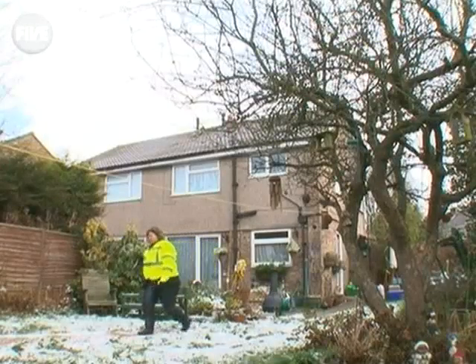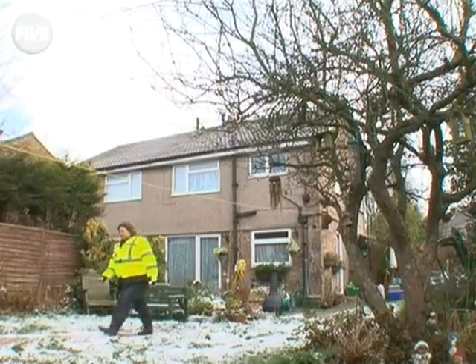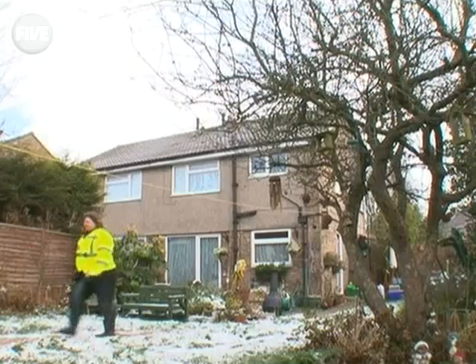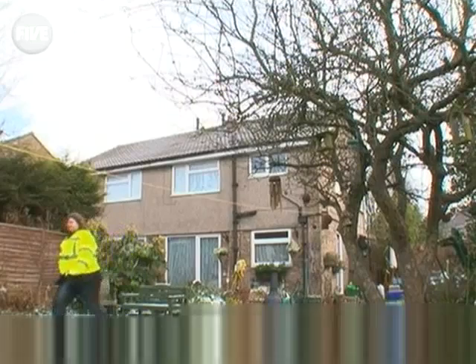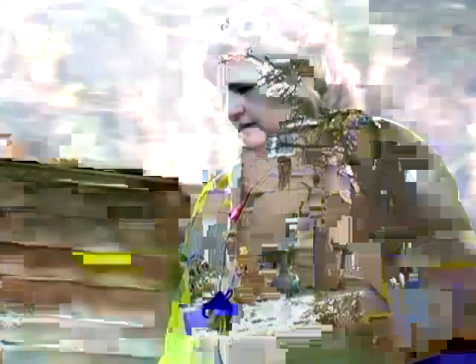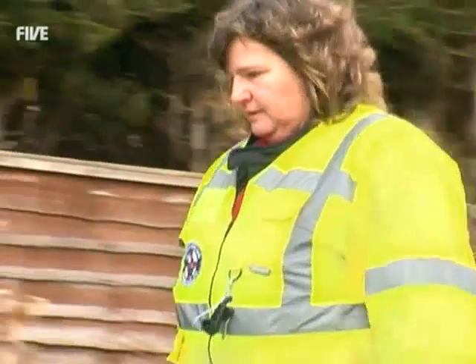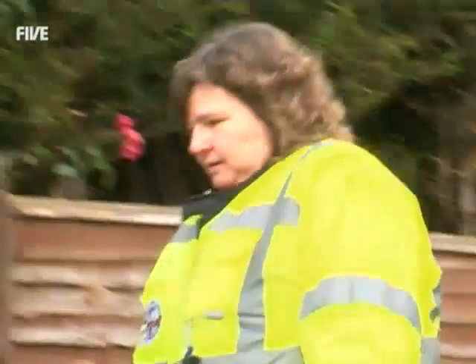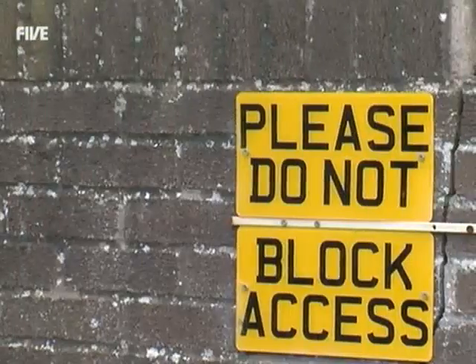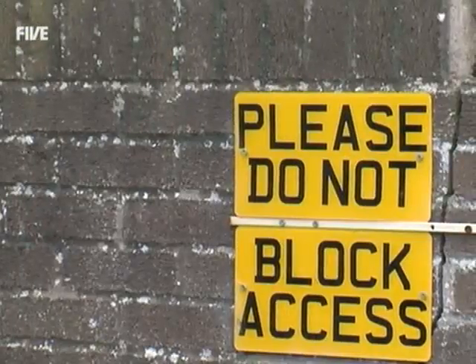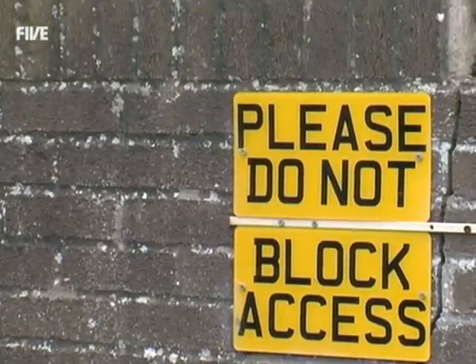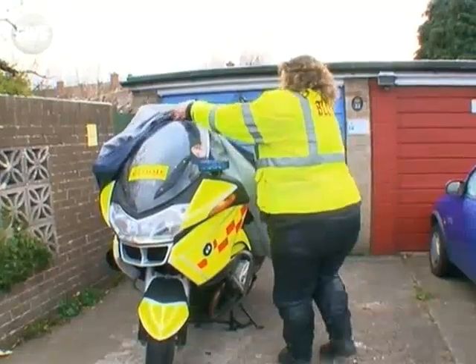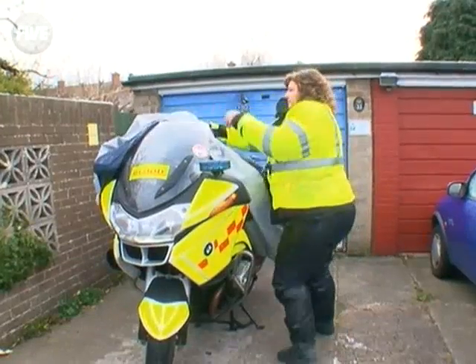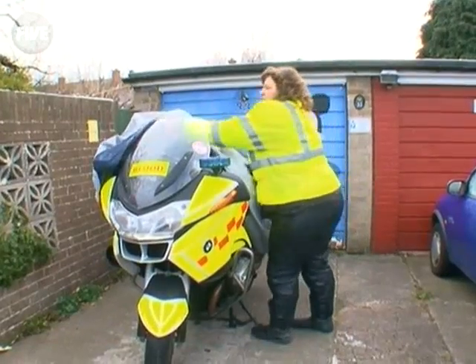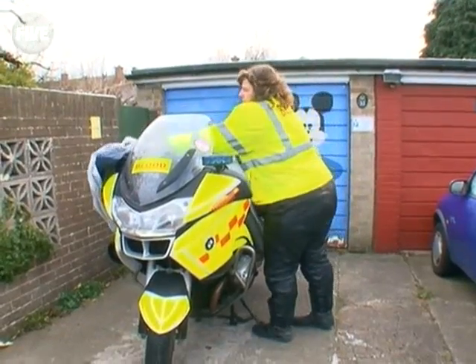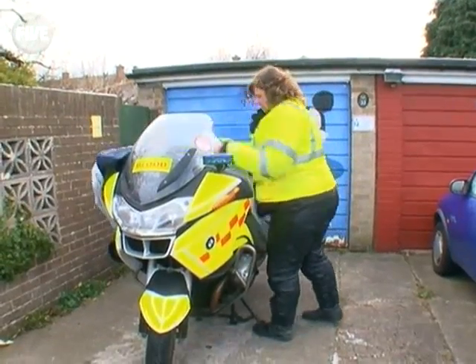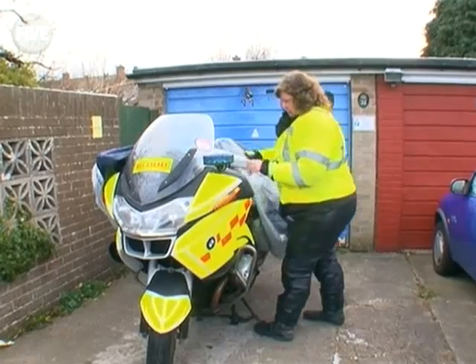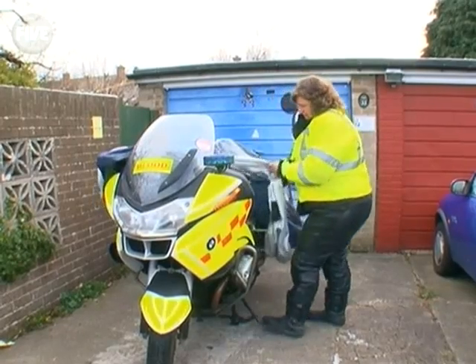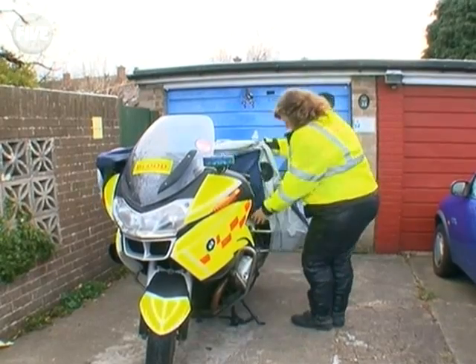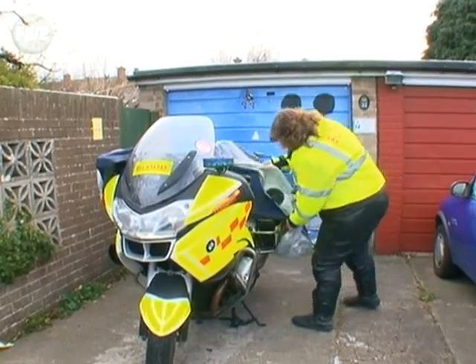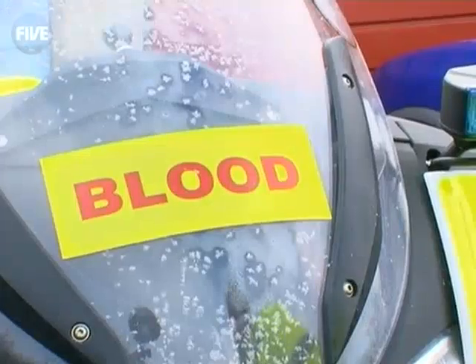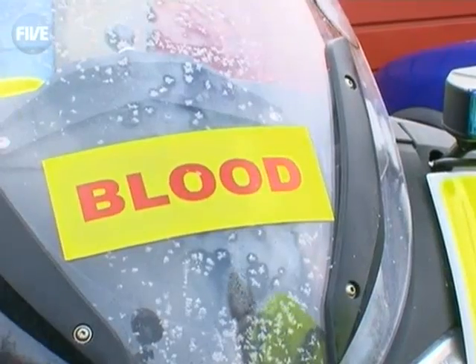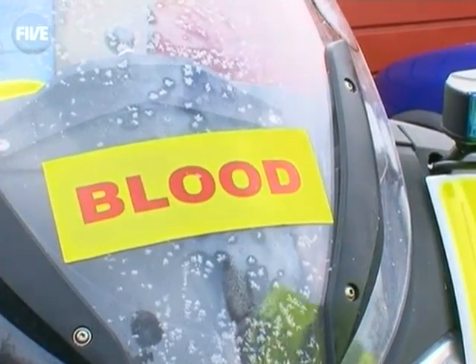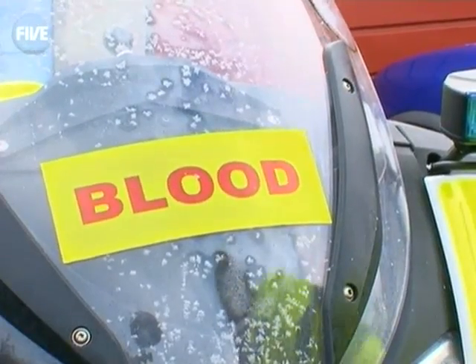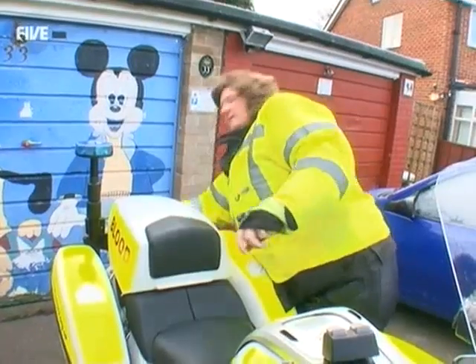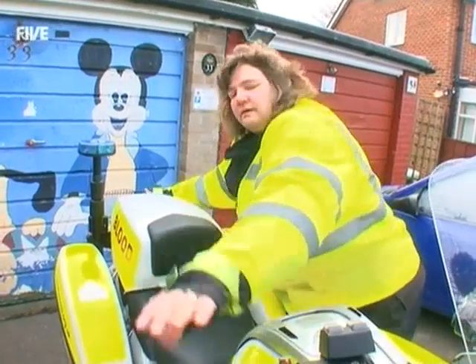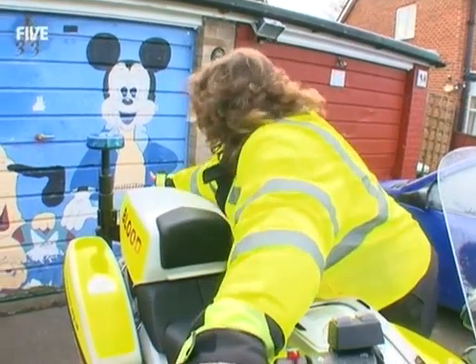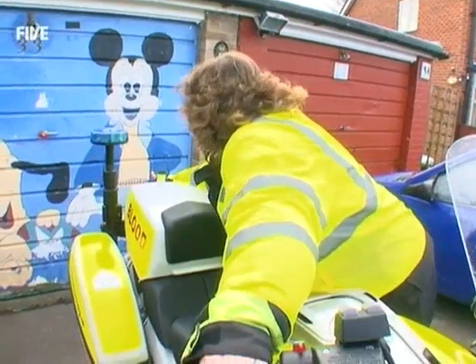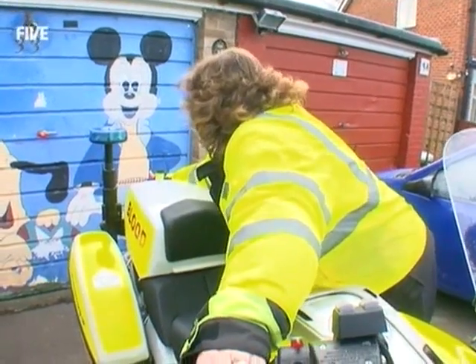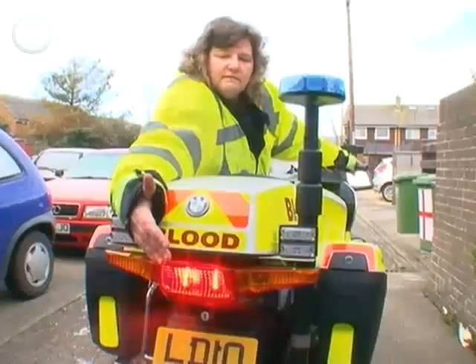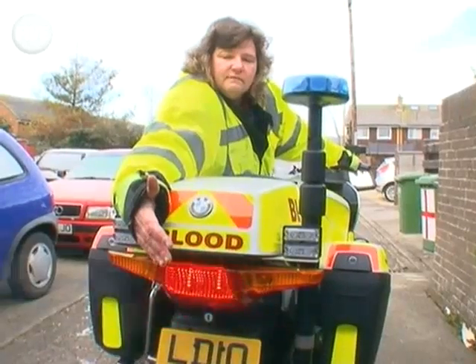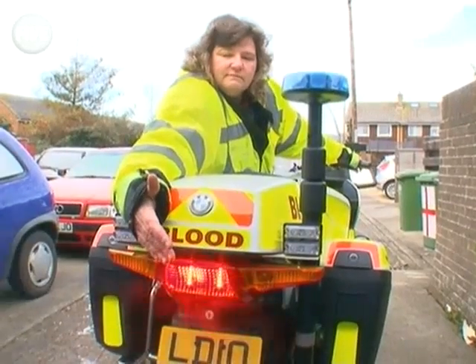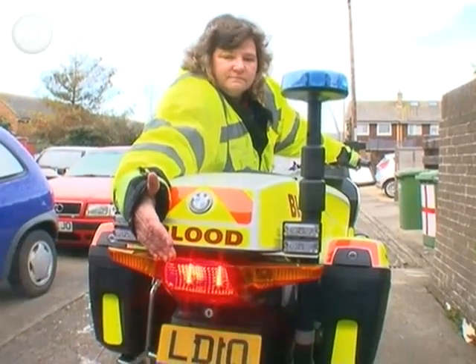Mel Rope is one of the Bristol blood bikers. The blood biker service is entirely voluntary. An accountant, Mel gives up one weekend a month to work around the clock in any weather, rushing critical medical supplies from hospital to hospital.